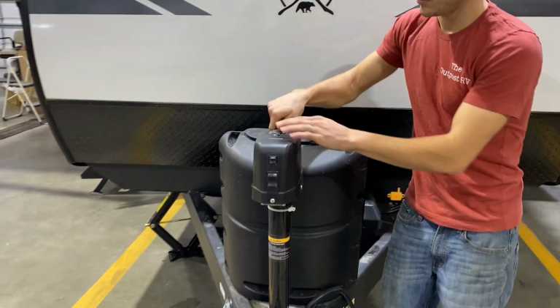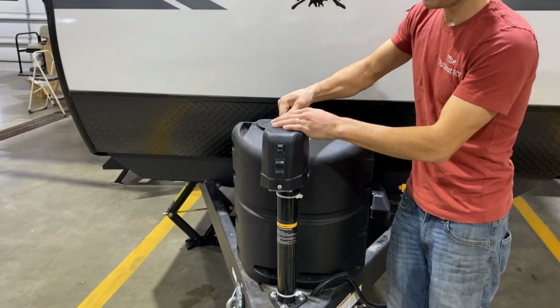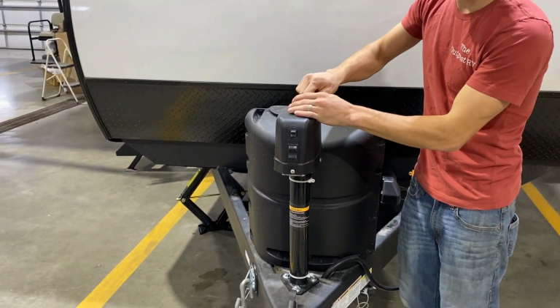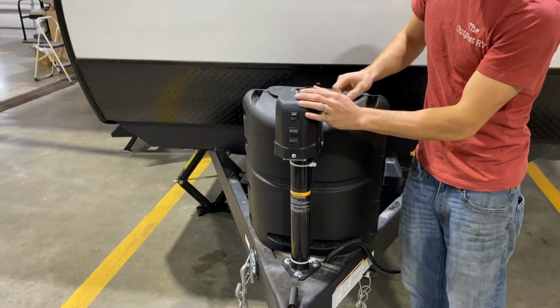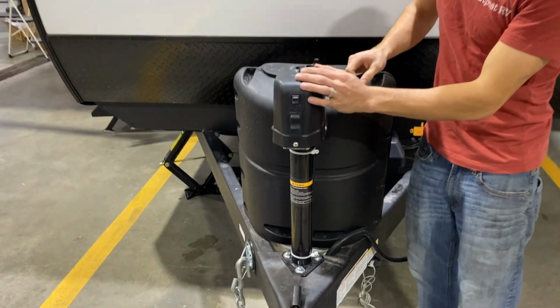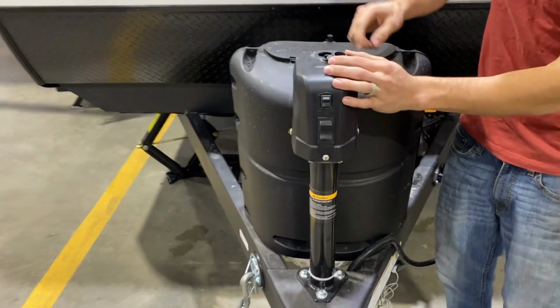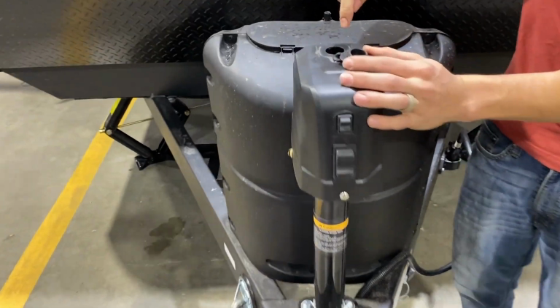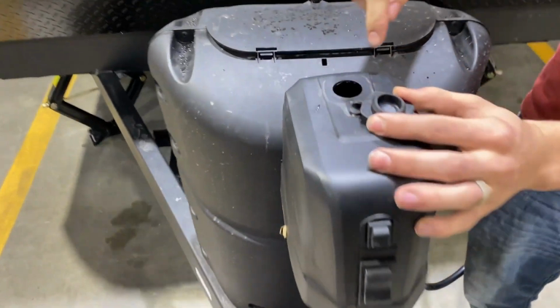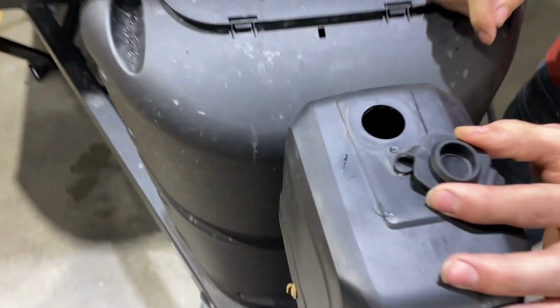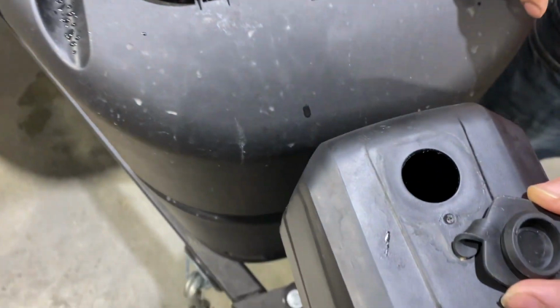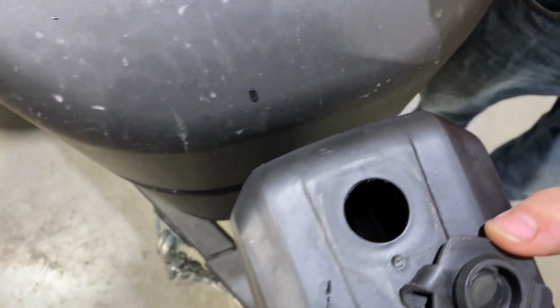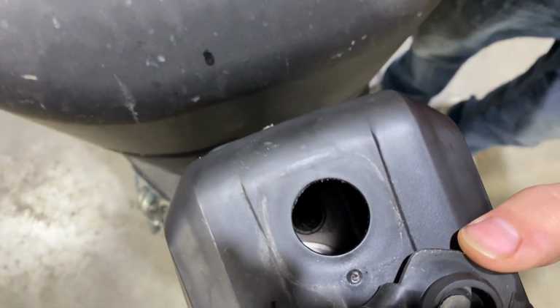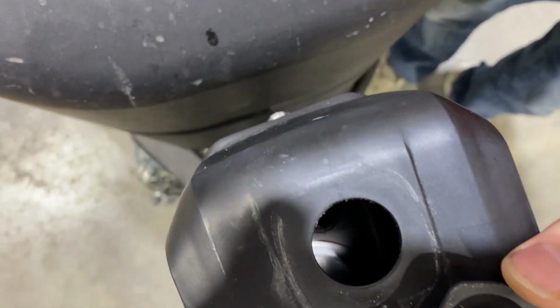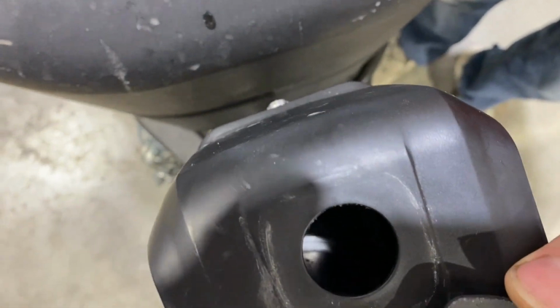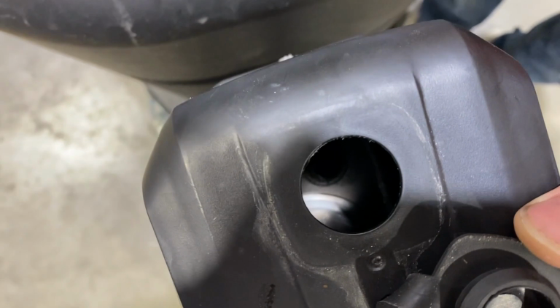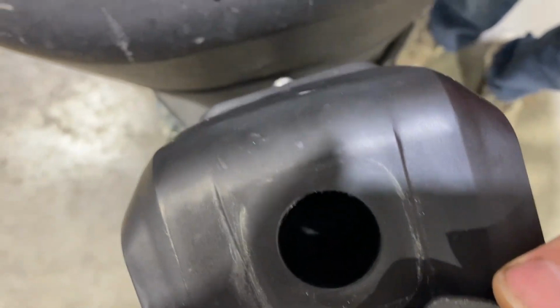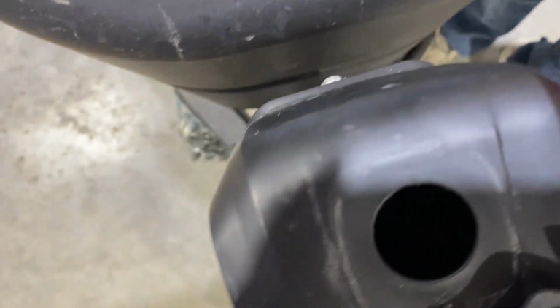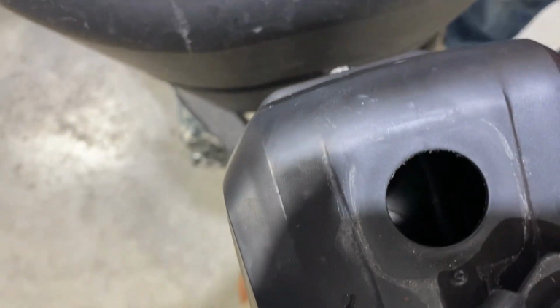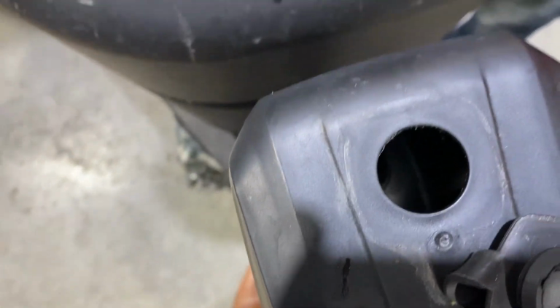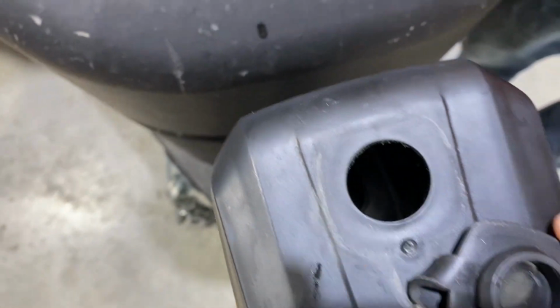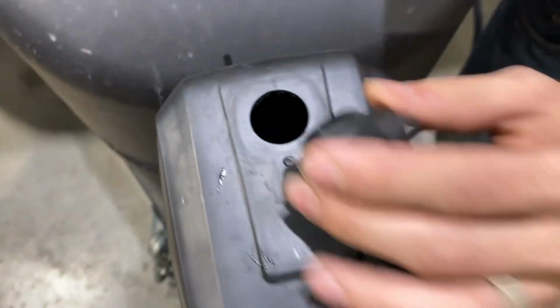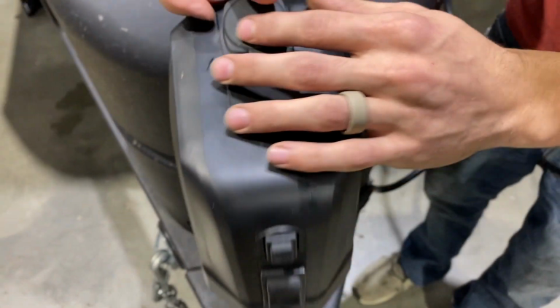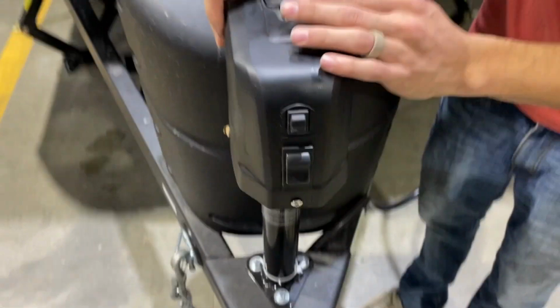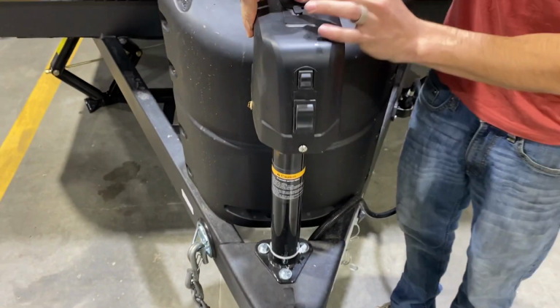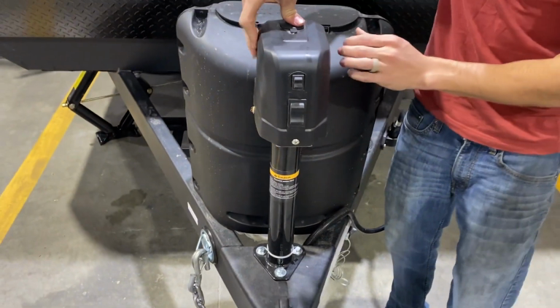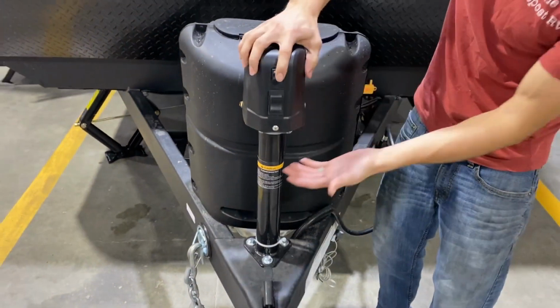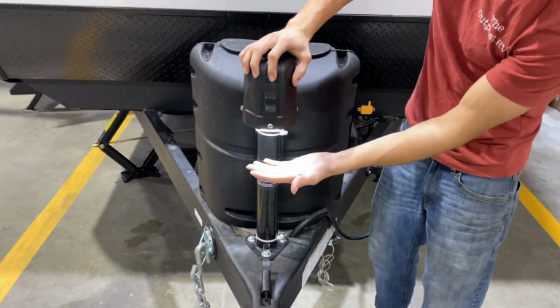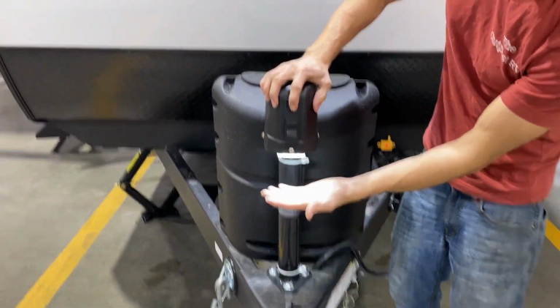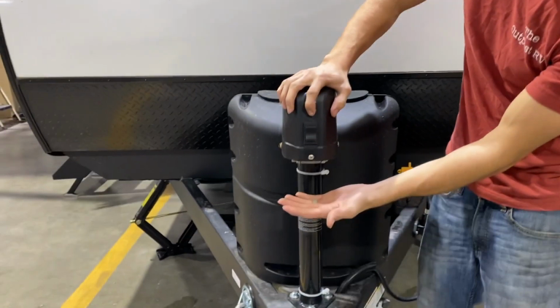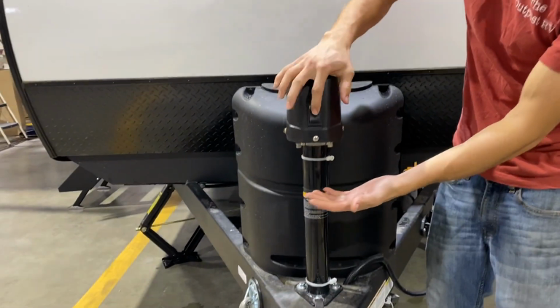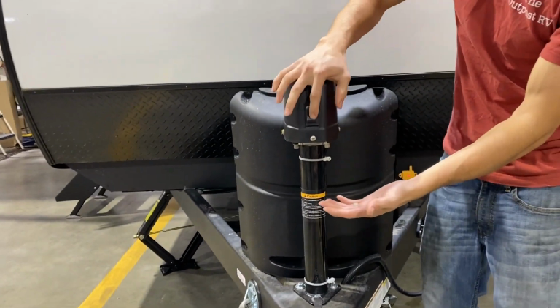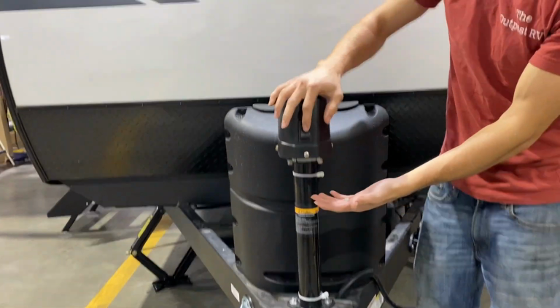If you pop open this cap on the top, this here is for your override on your power tongue jack. And then you'll have a light right here, and then extend and retract.